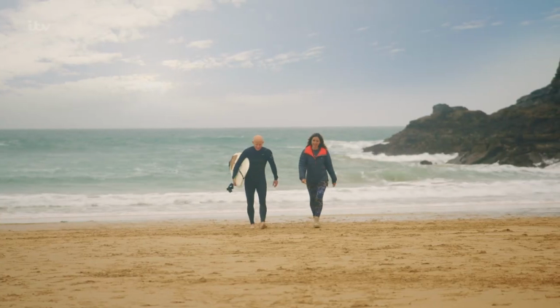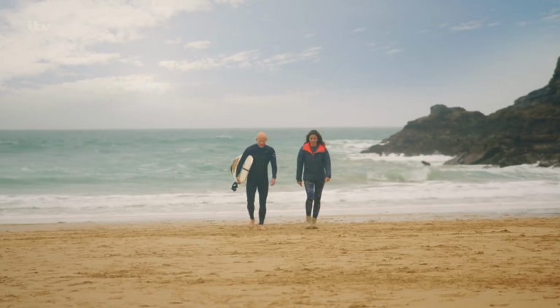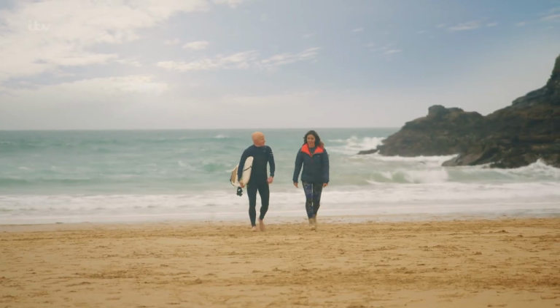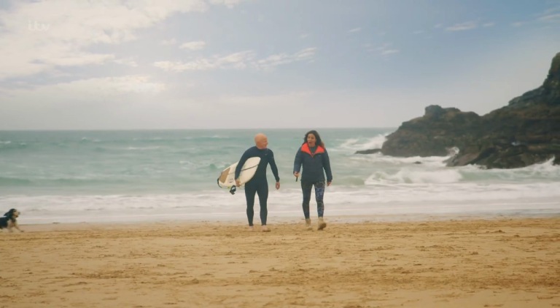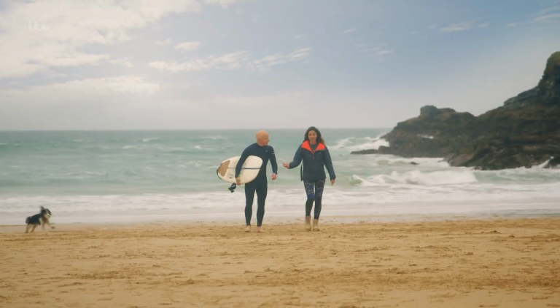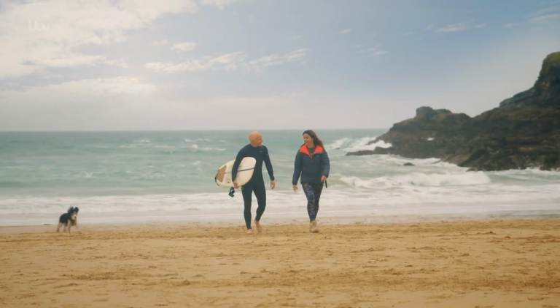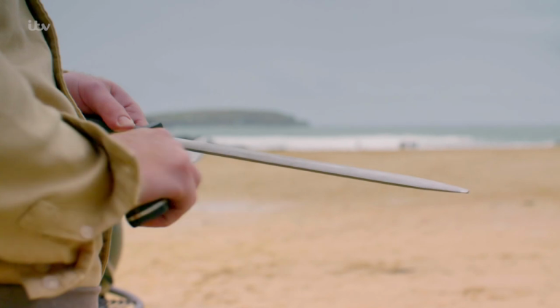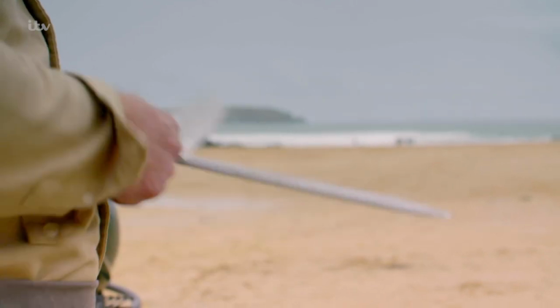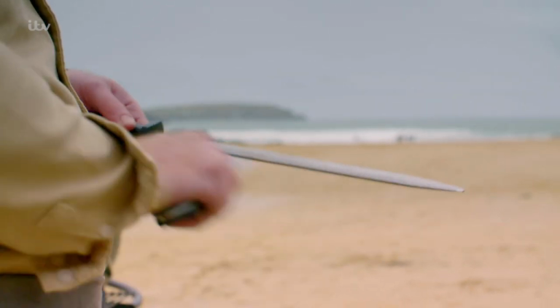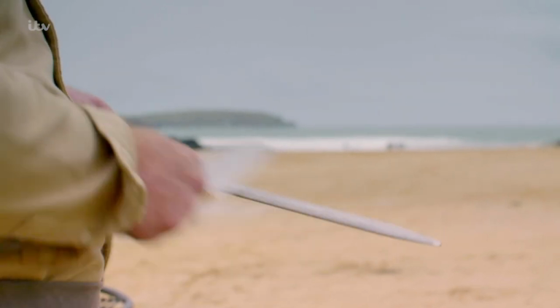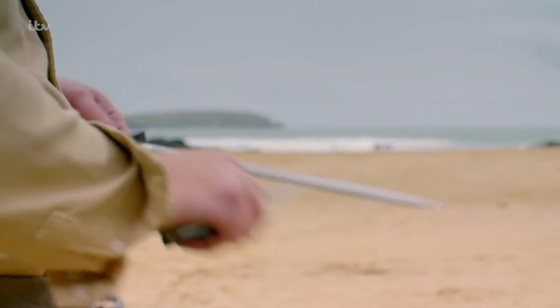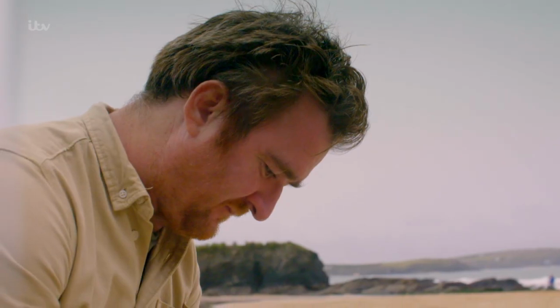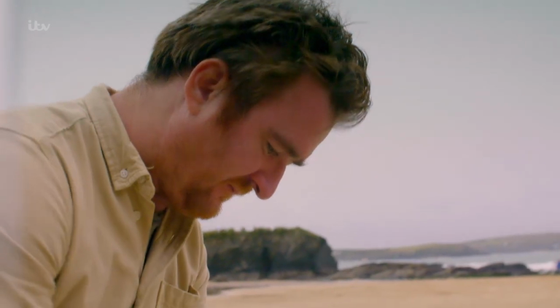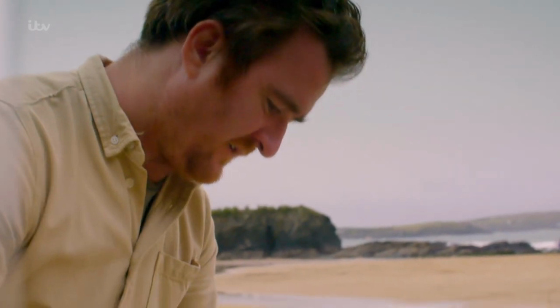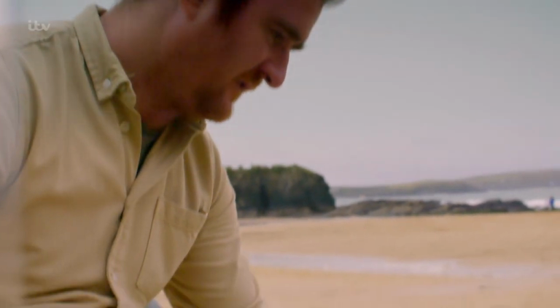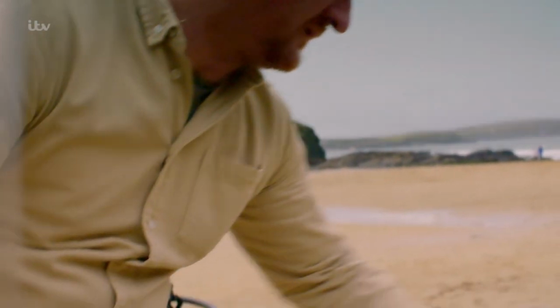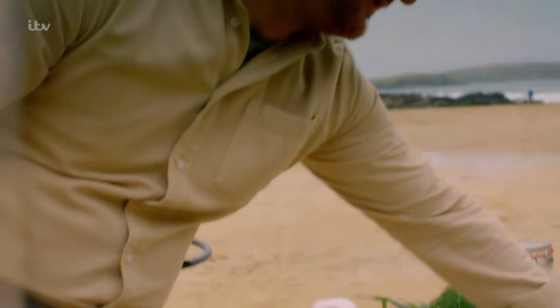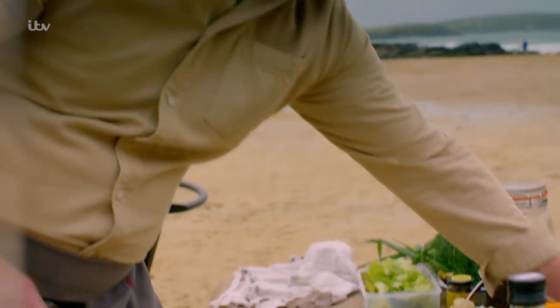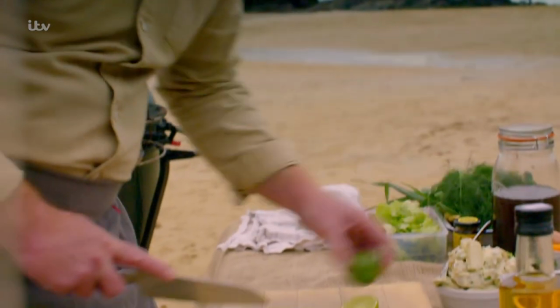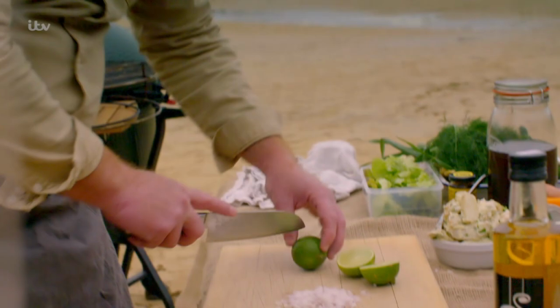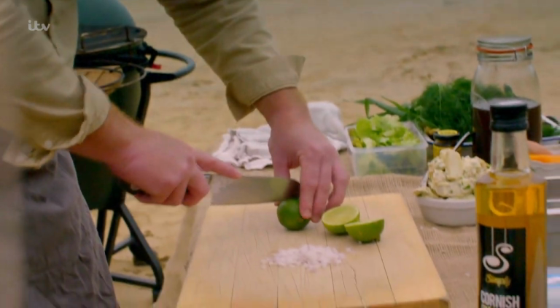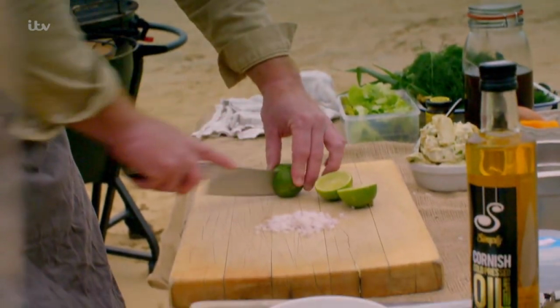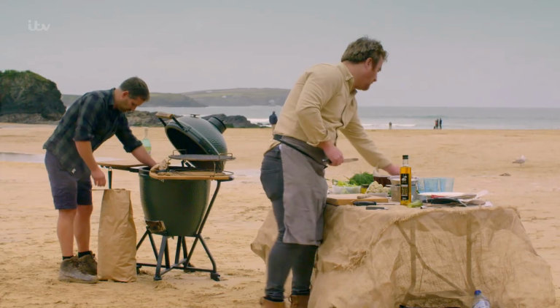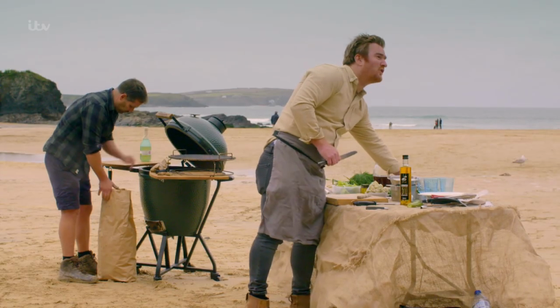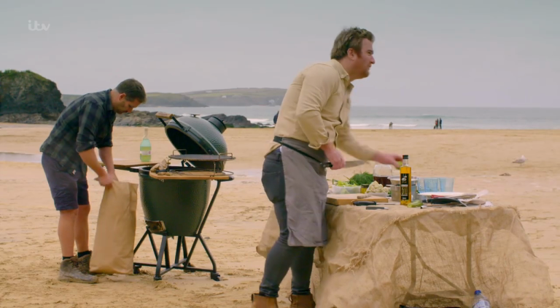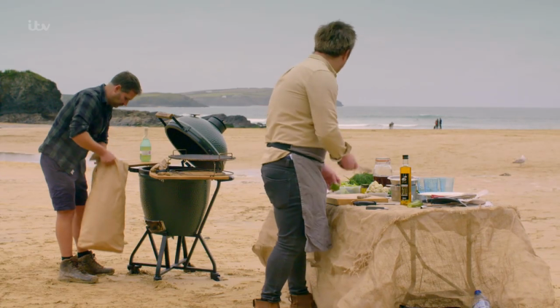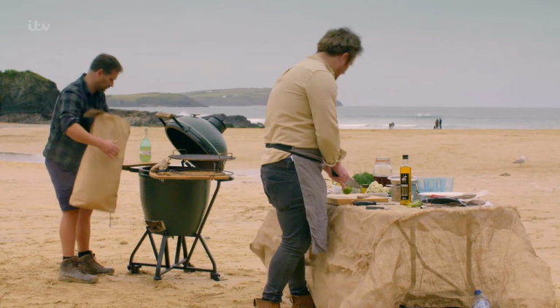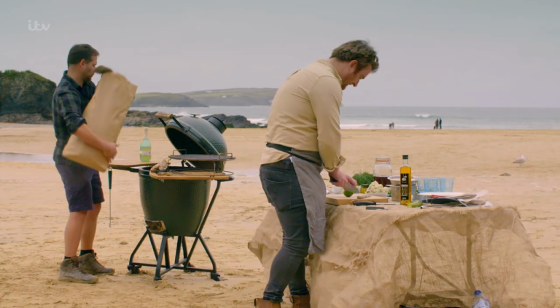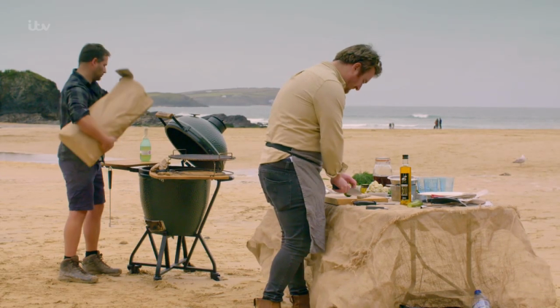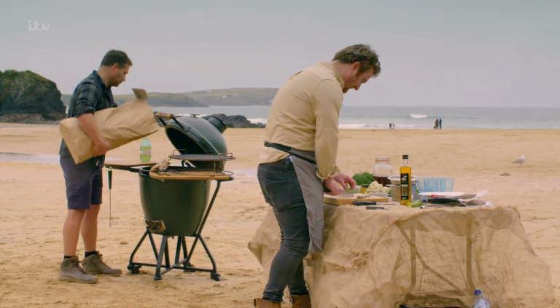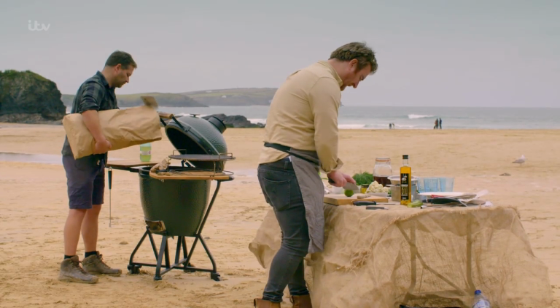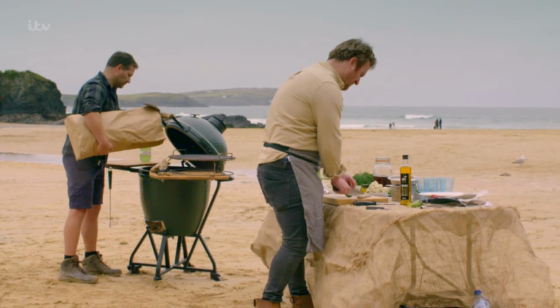Tom, Otis and I are heading up the beach where our very own chef Jack Stein and his mate Ross are firing up the barbecue to cook up the fresh fish that we caught this morning in Padstow. And what a tasty looking menu.